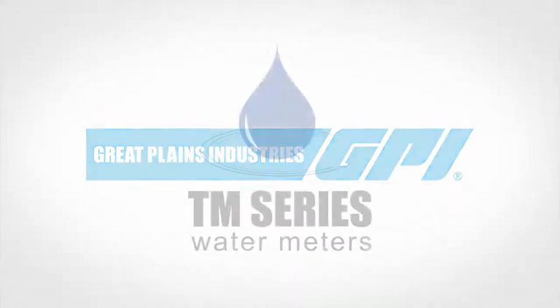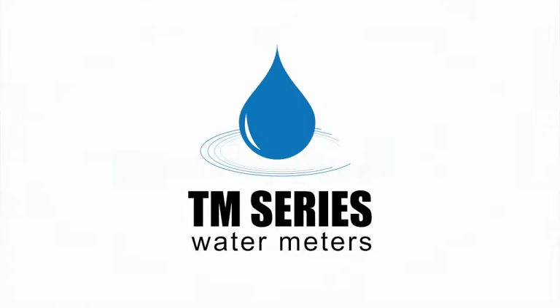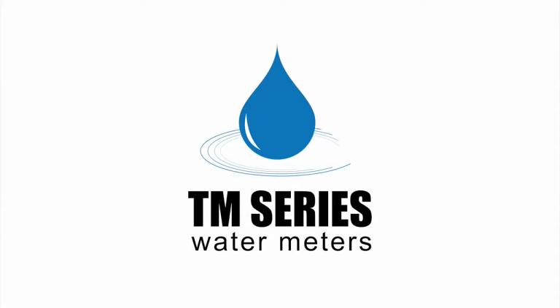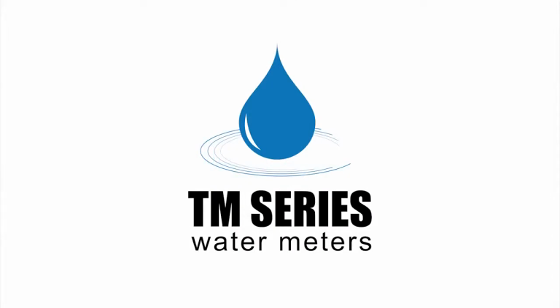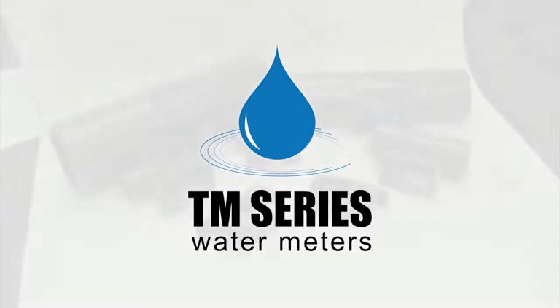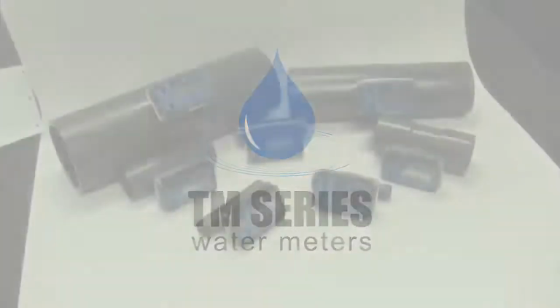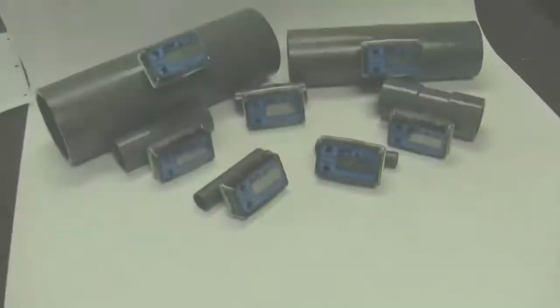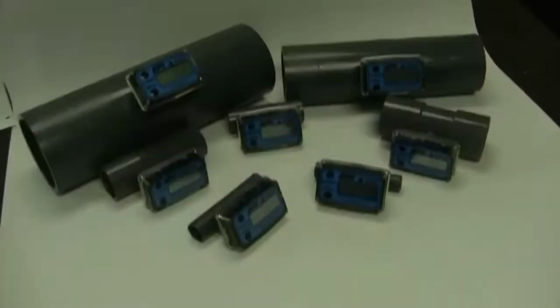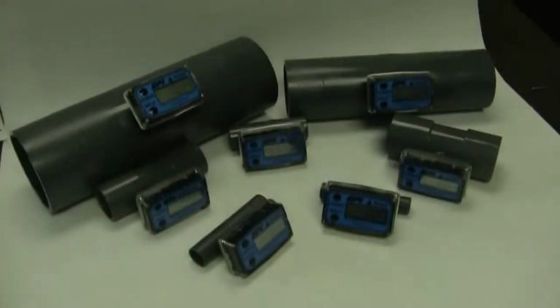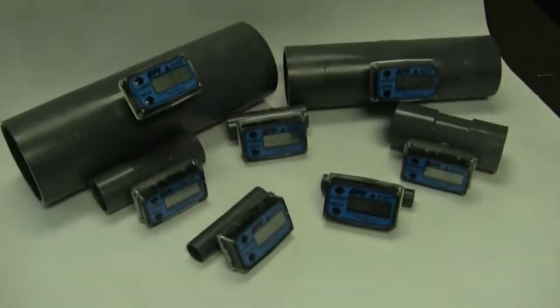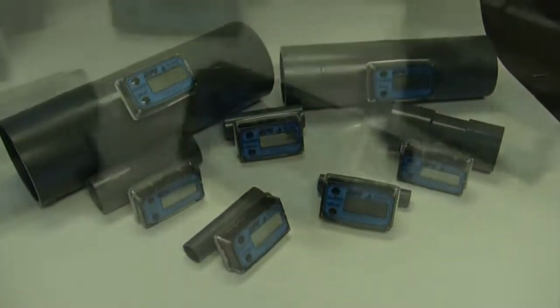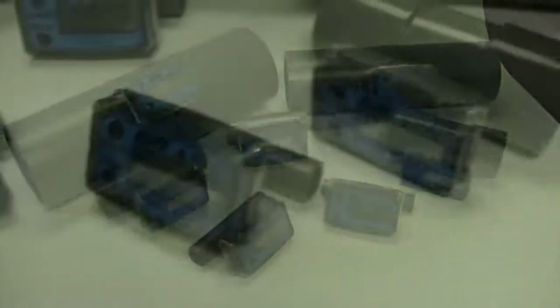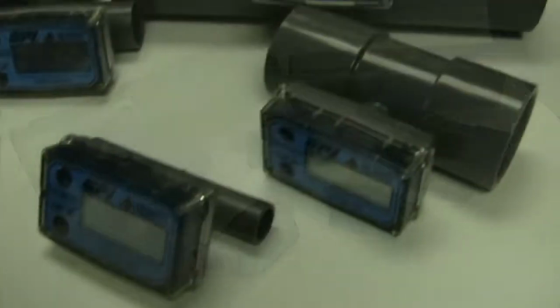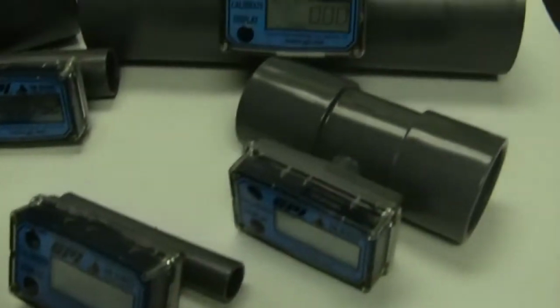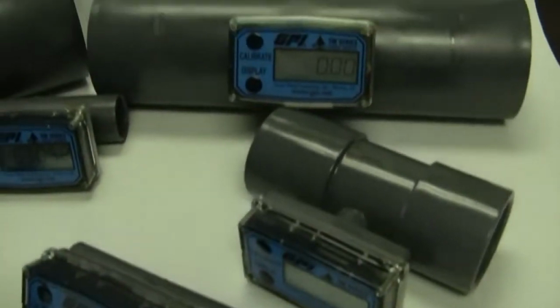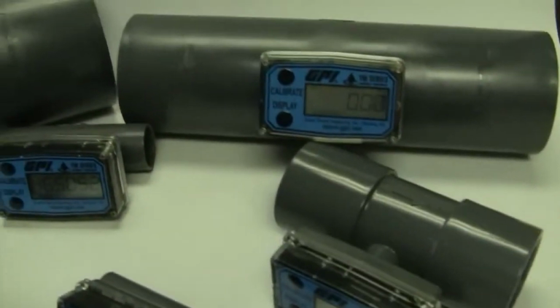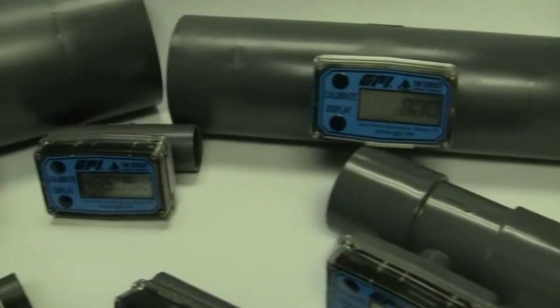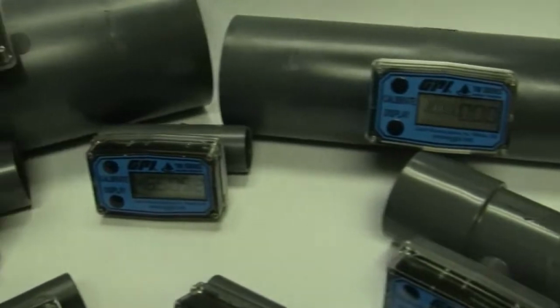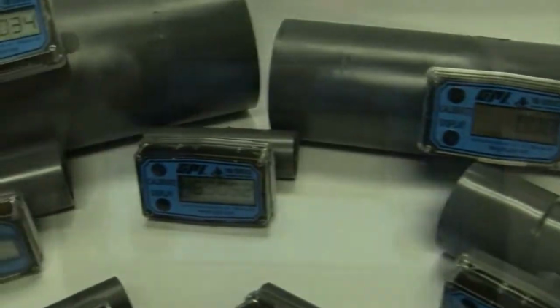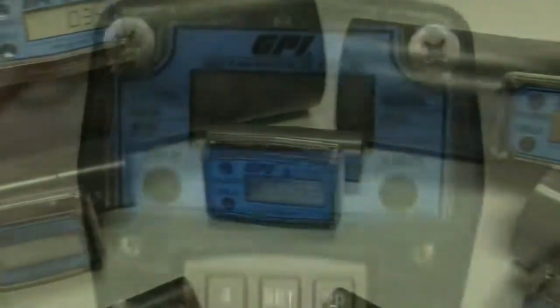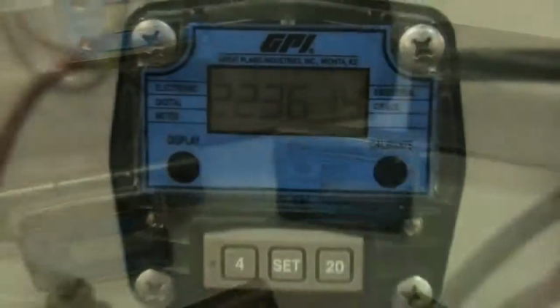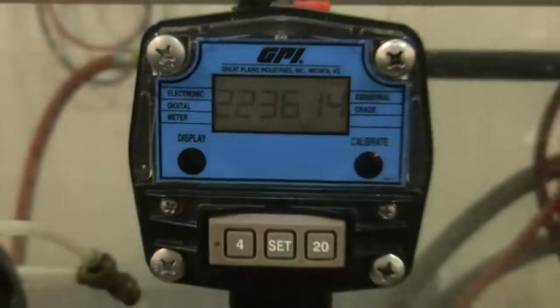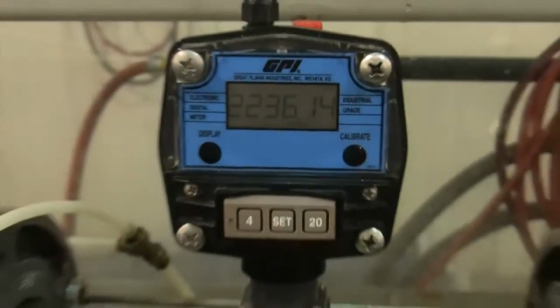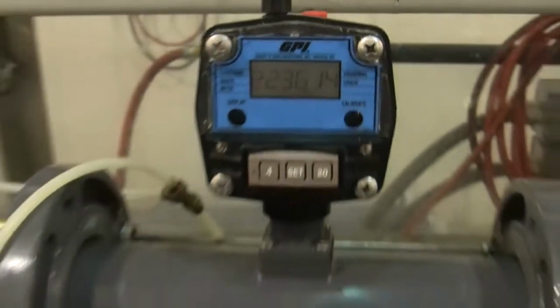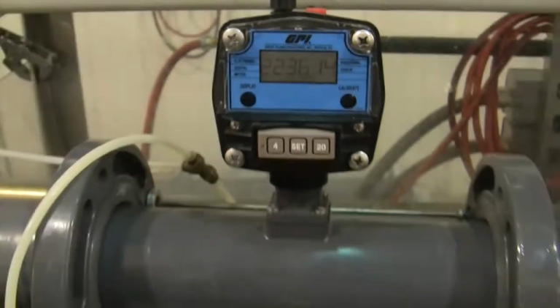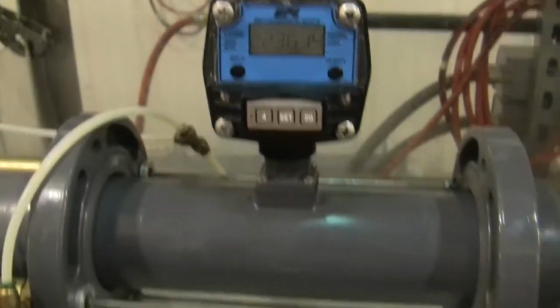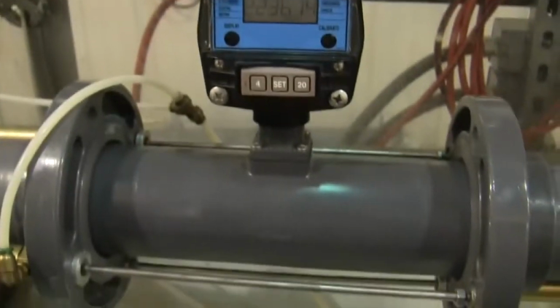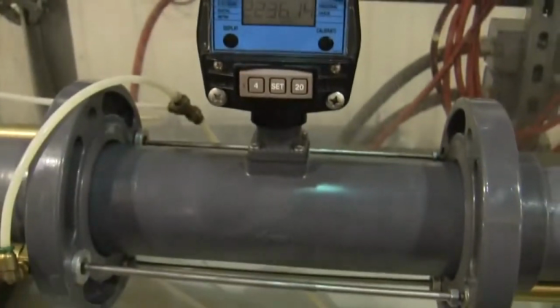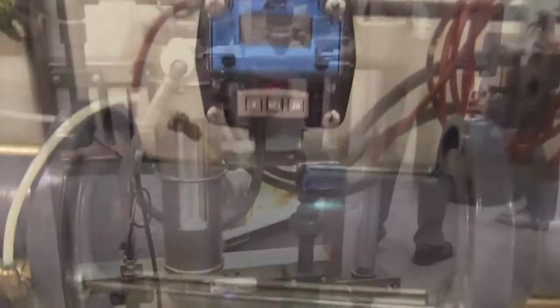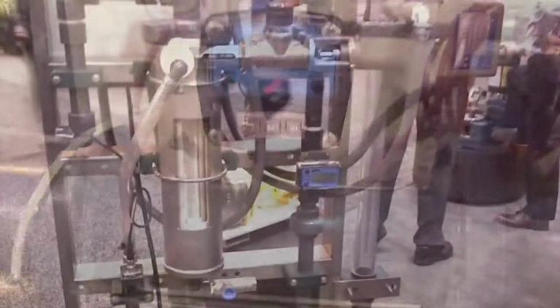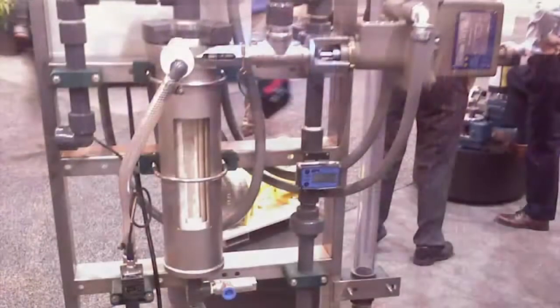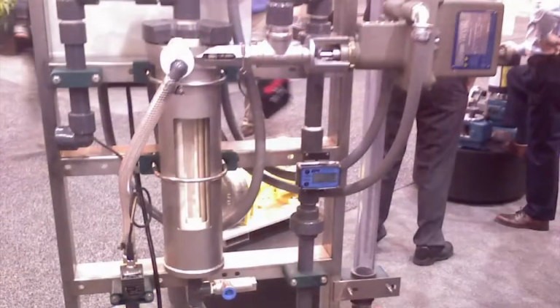TM Series water meters are the ultimate meter systems for your water measurement and indication needs. Applications include submetering, OEM, and skid system installations.